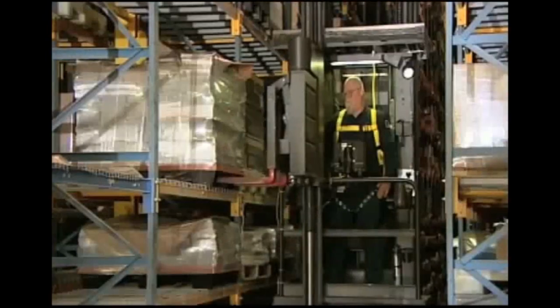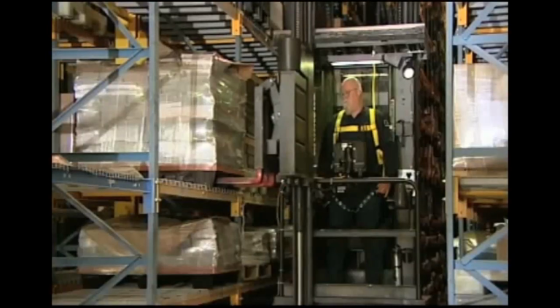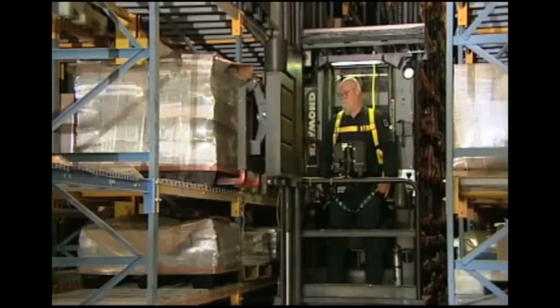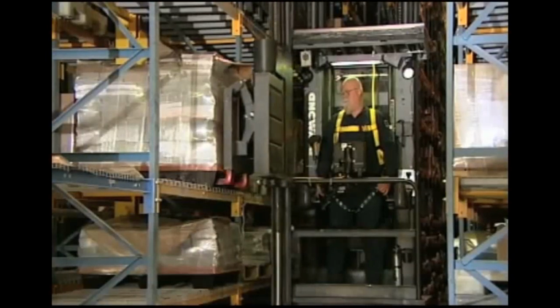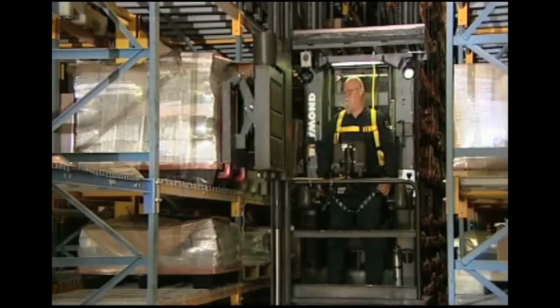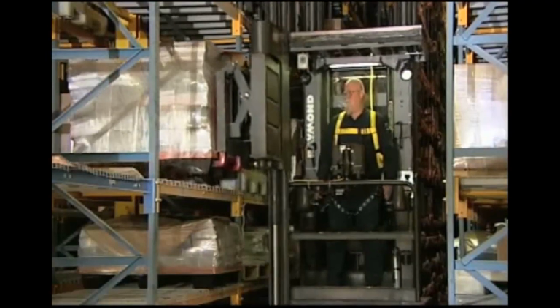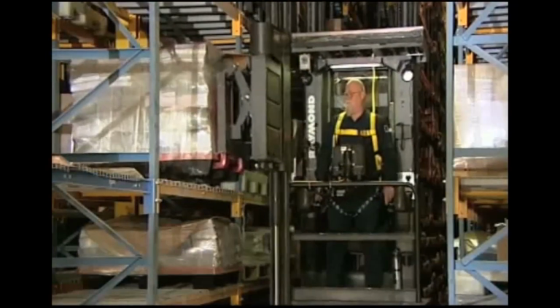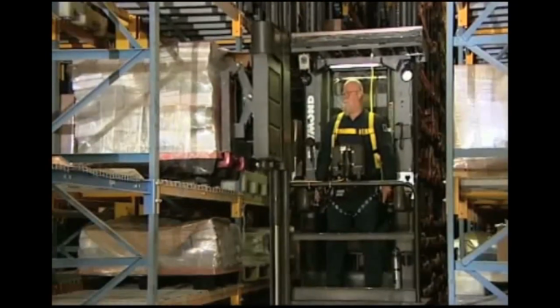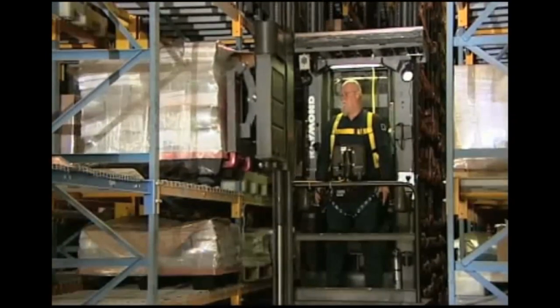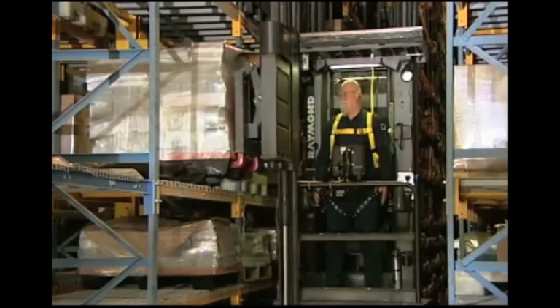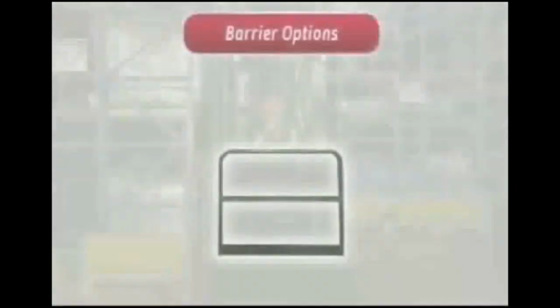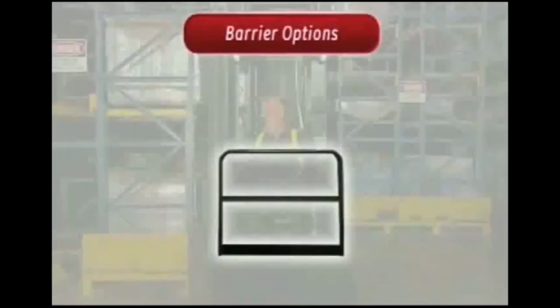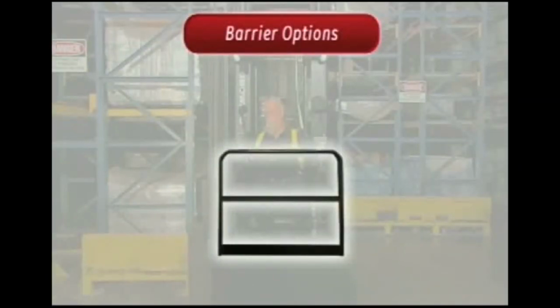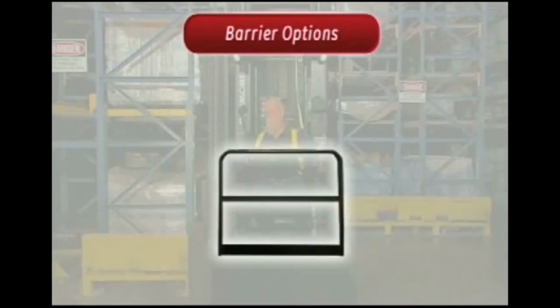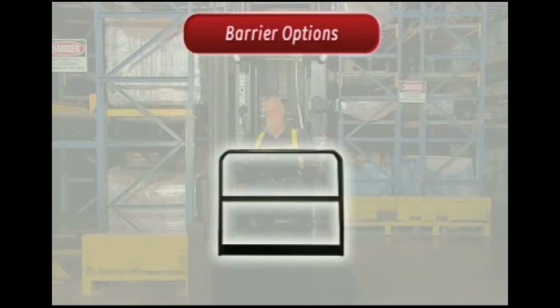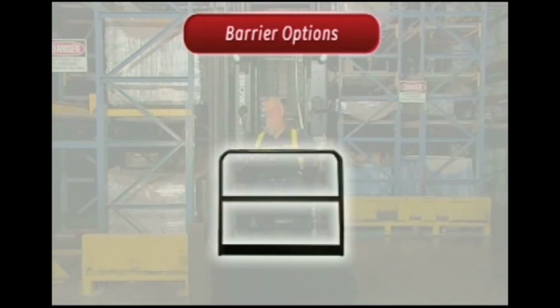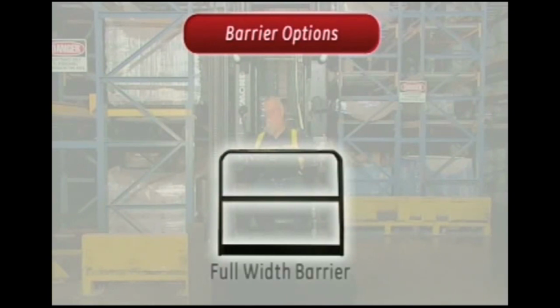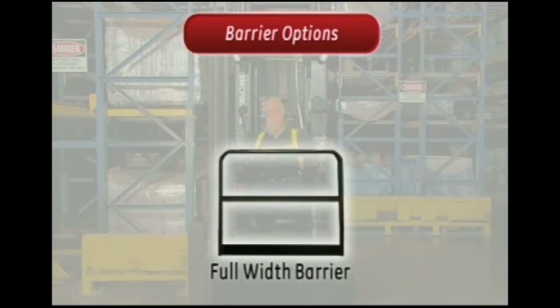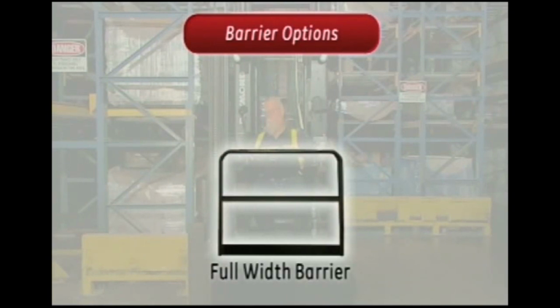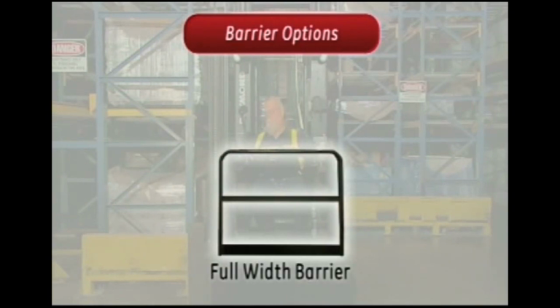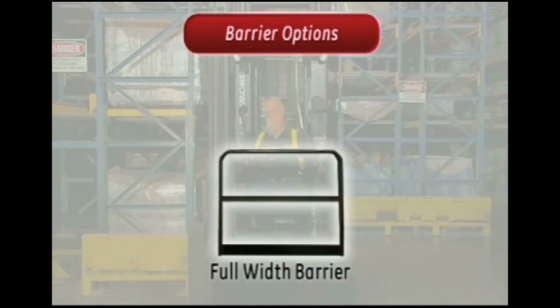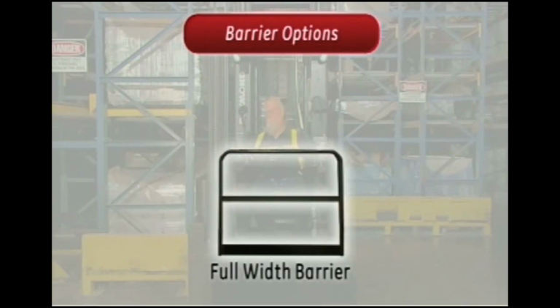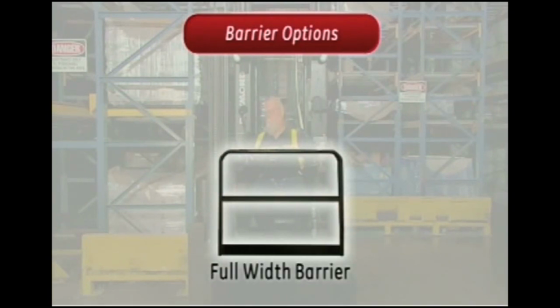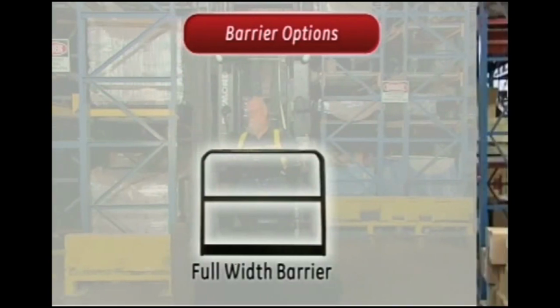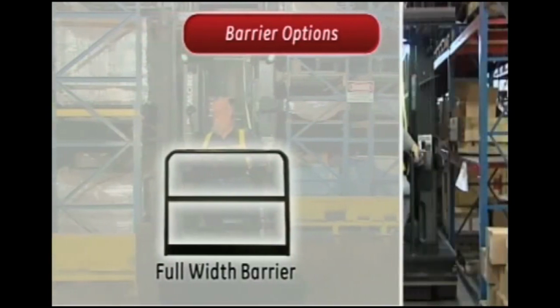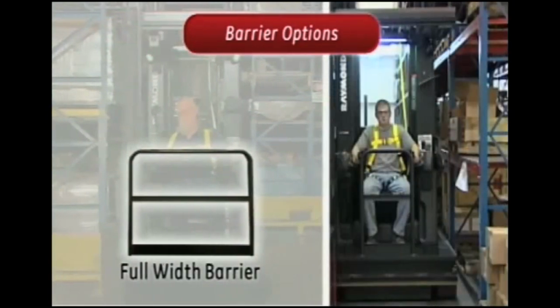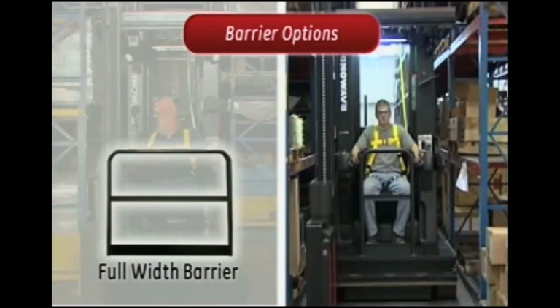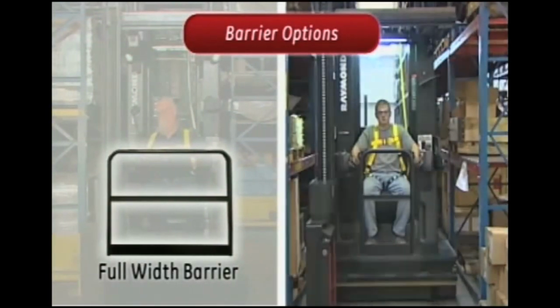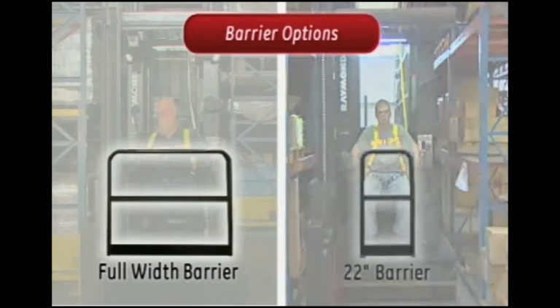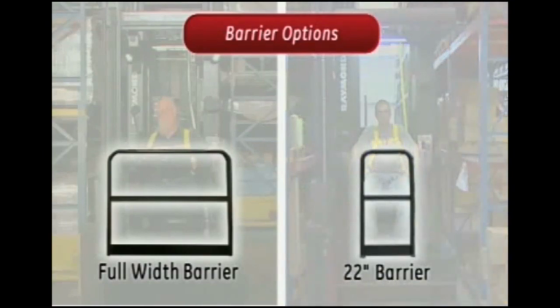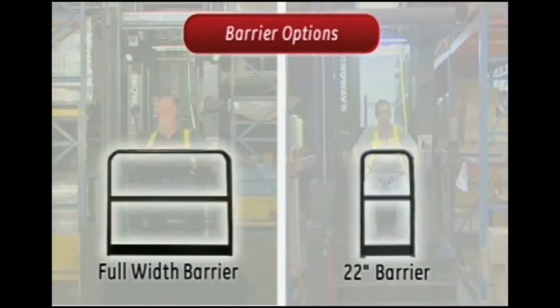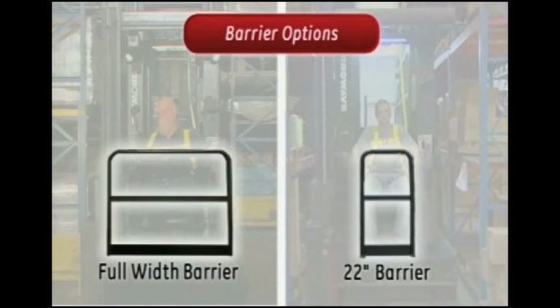Raymond offers two optional pallet handling unit platform barriers for the Swing Reach truck: a wide barrier version, which is the entire width of the carriage, and a narrow barrier version, which is 22 inches wide.